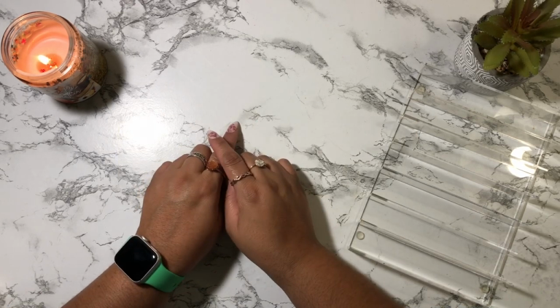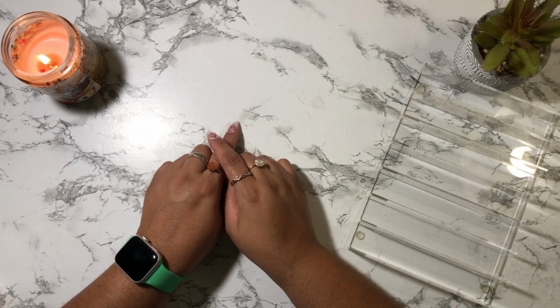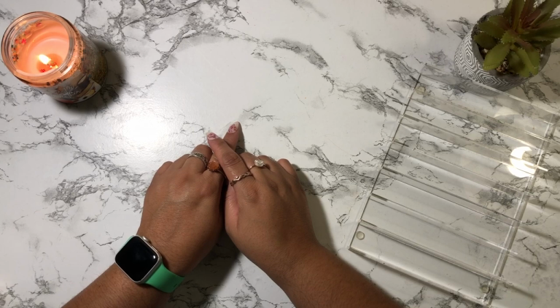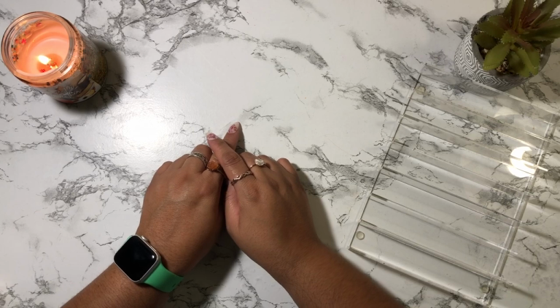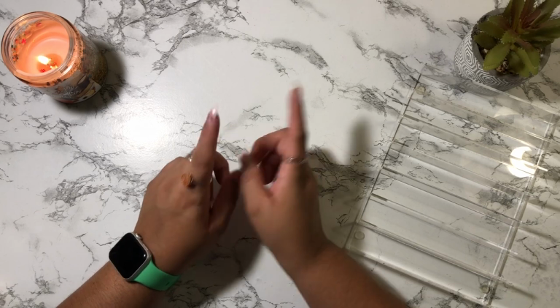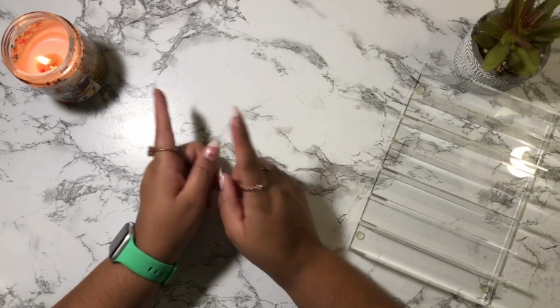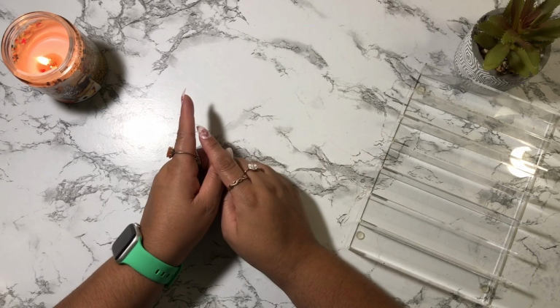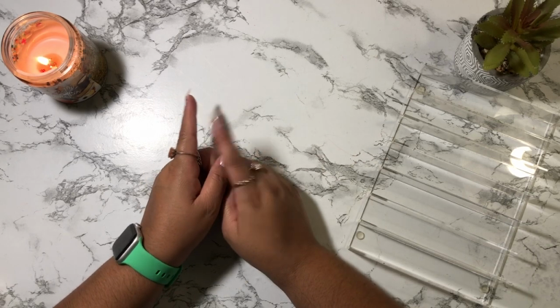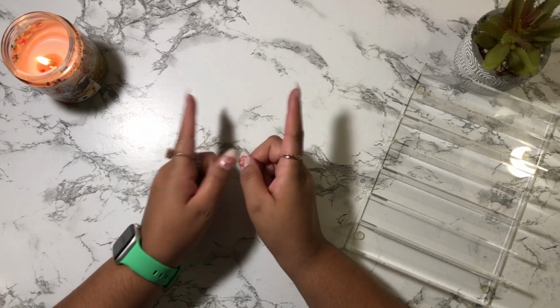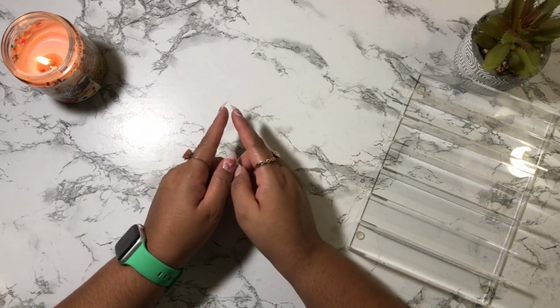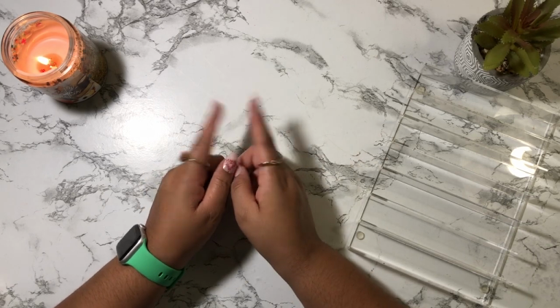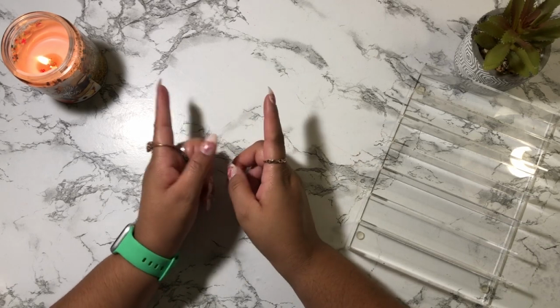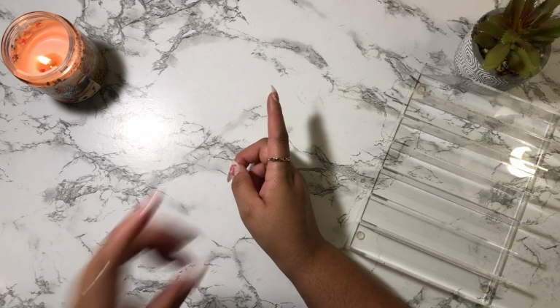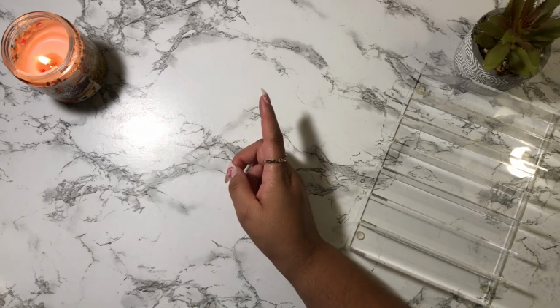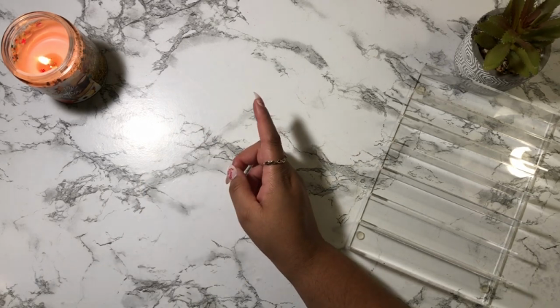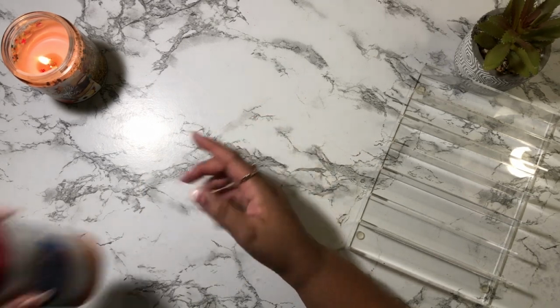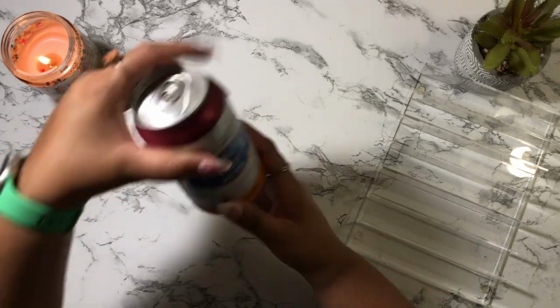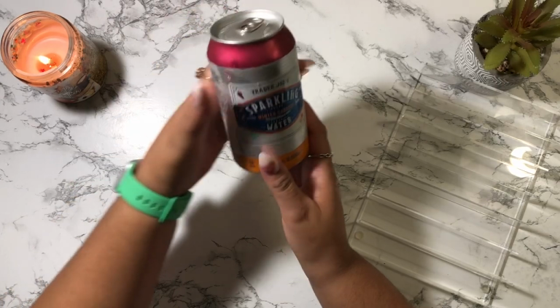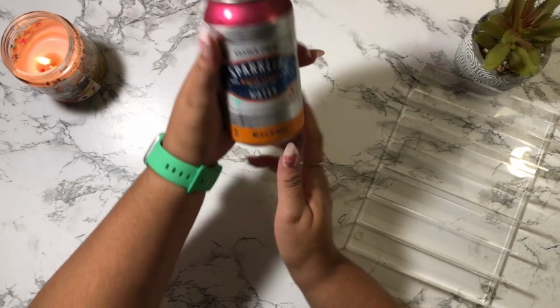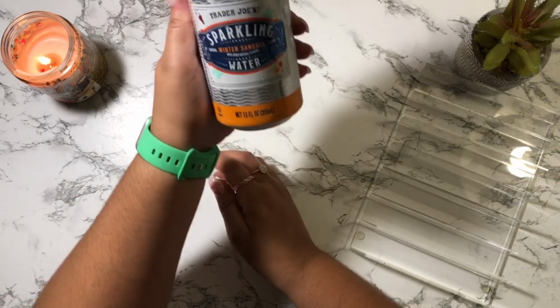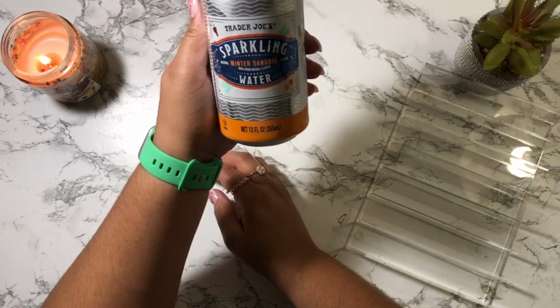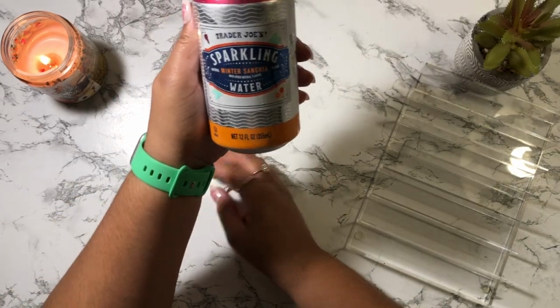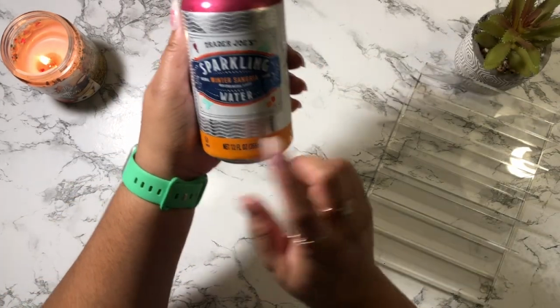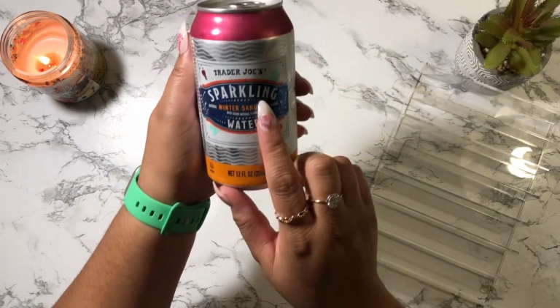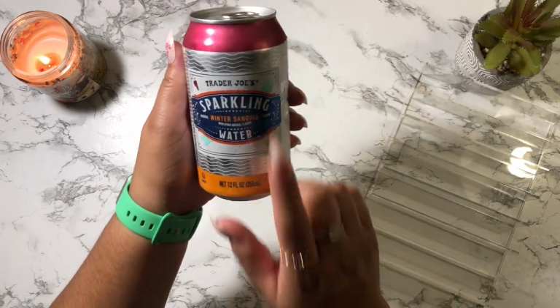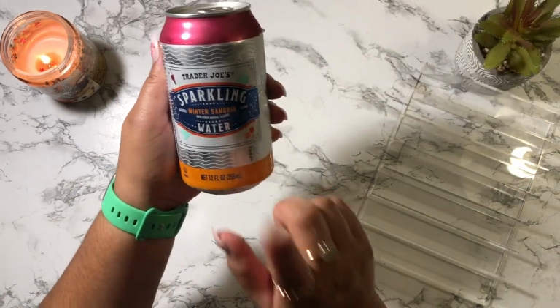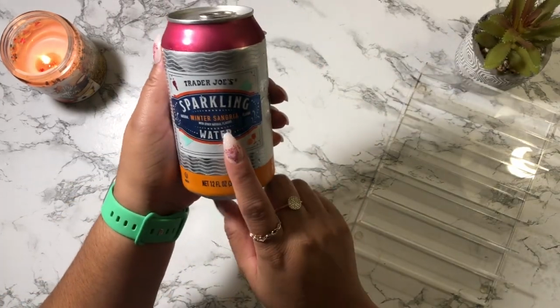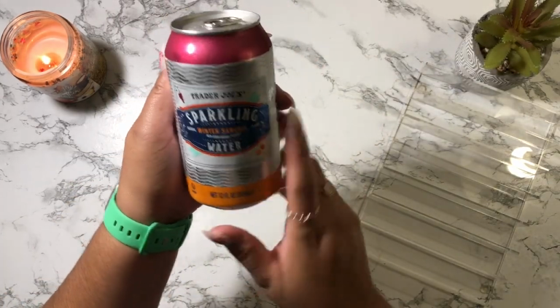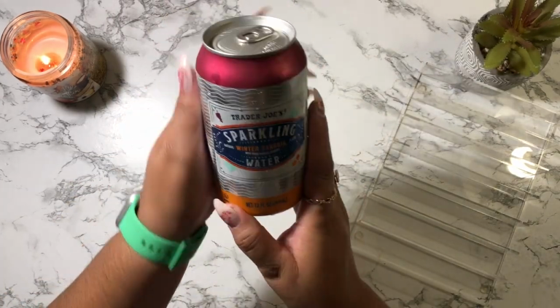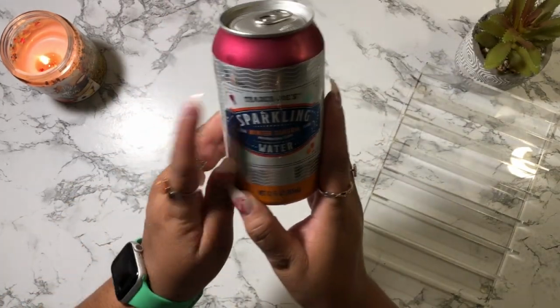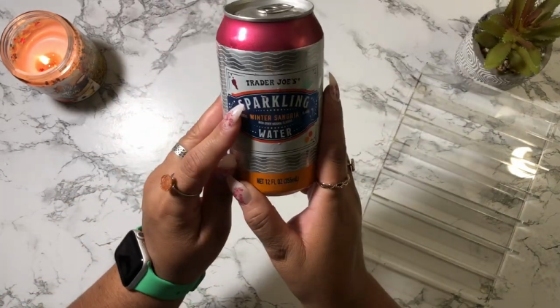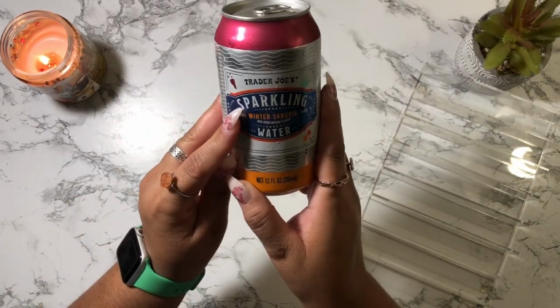Before we count to see how much we are cash stuffing, I am going to open up a sparkling water. Today I have one from Trader Joe's — the winter sangria. This is my last one so I'm going to go ahead and crack this open.